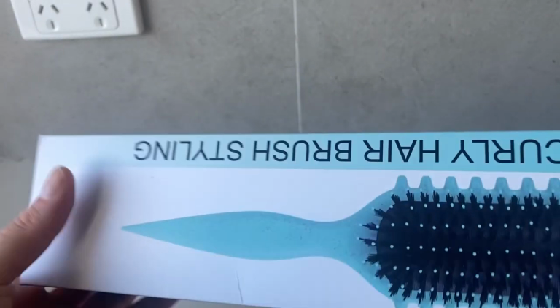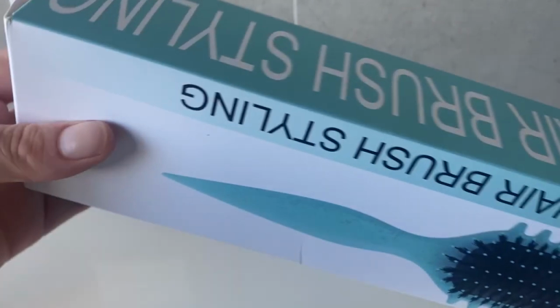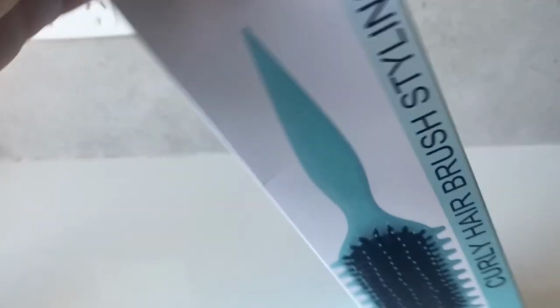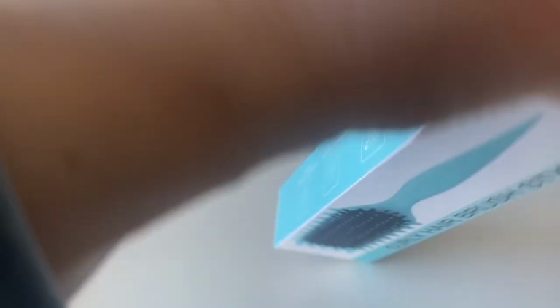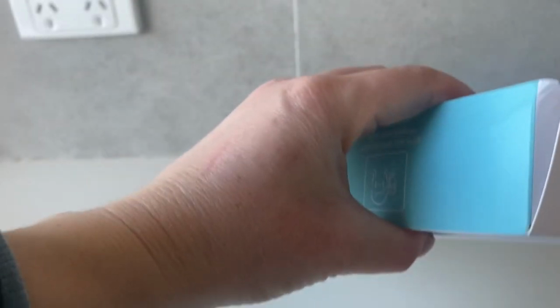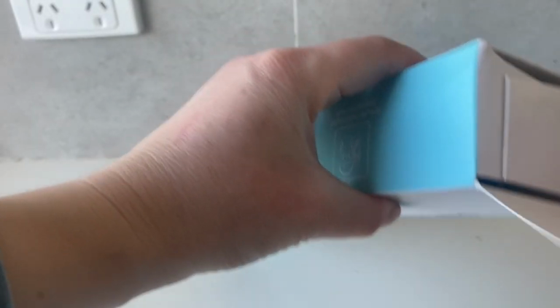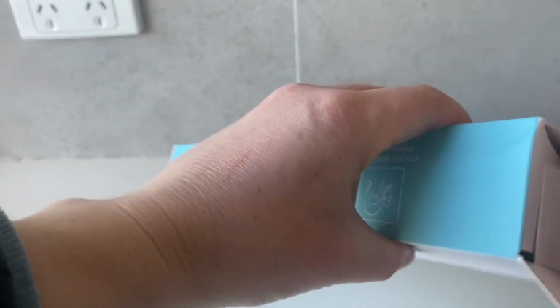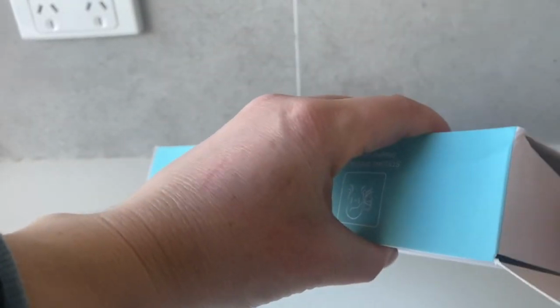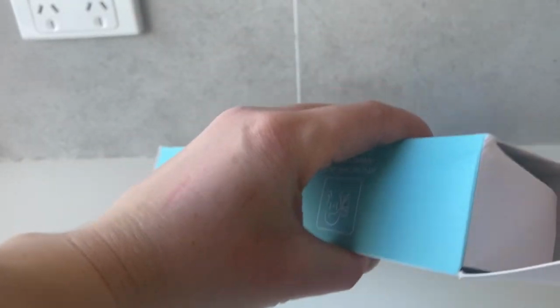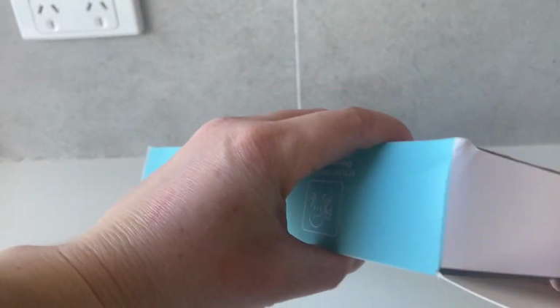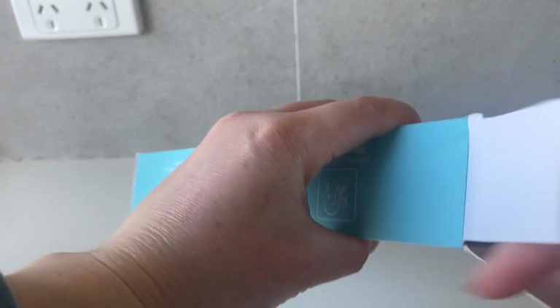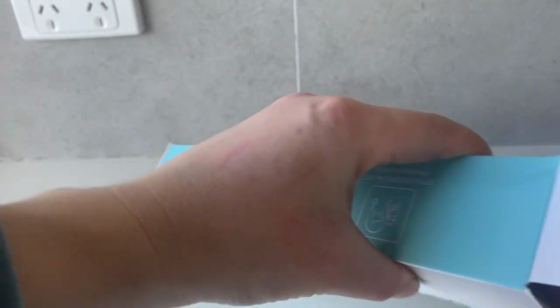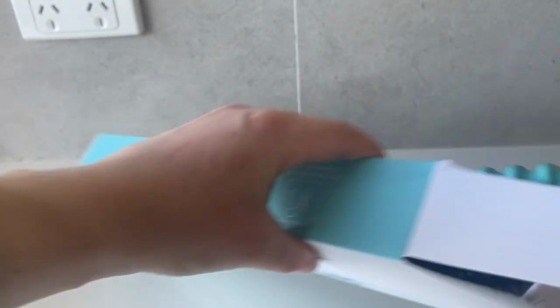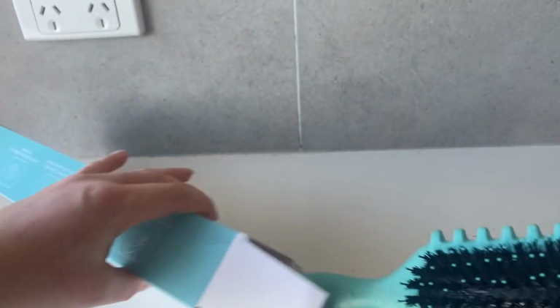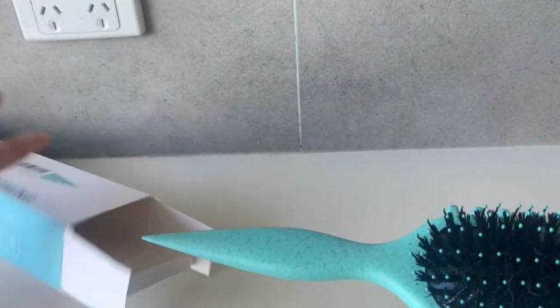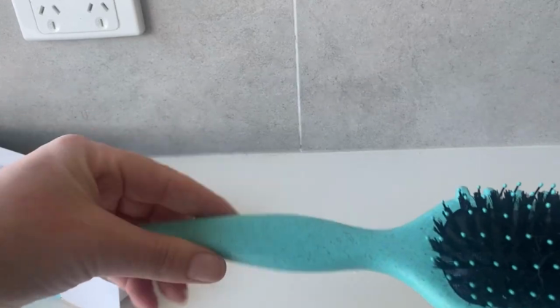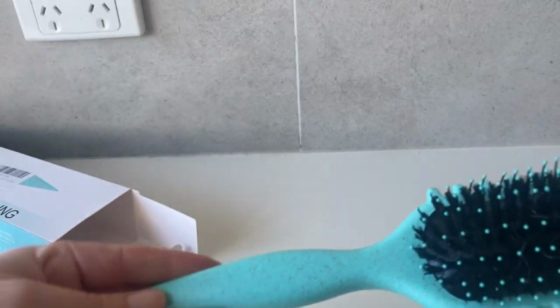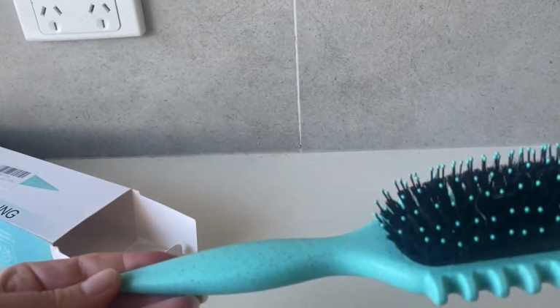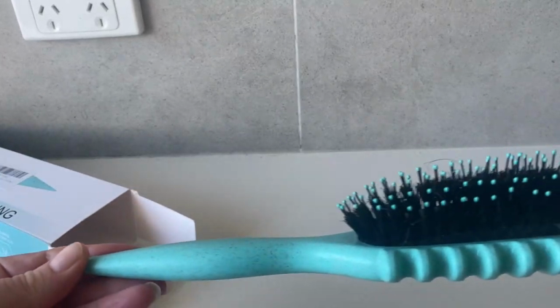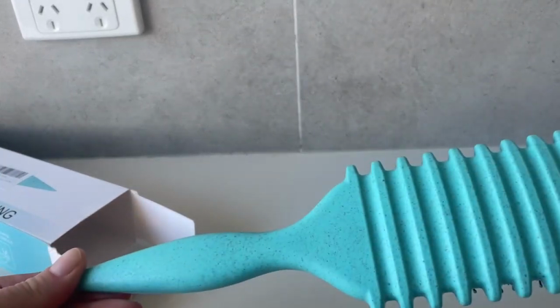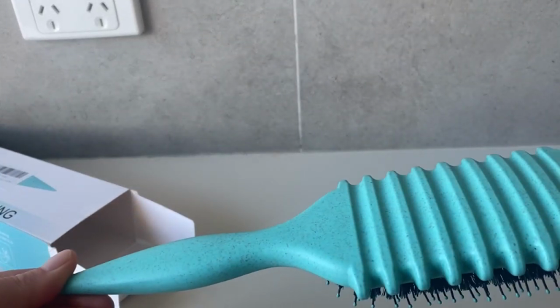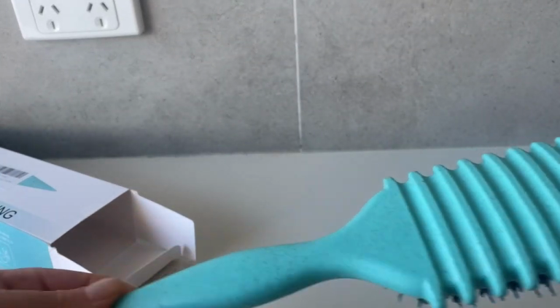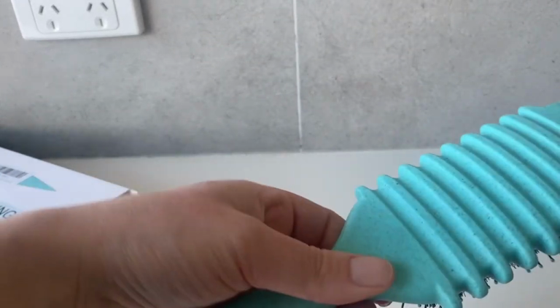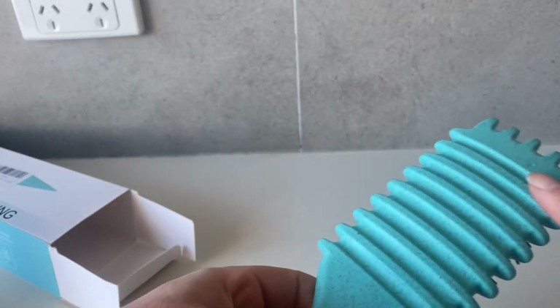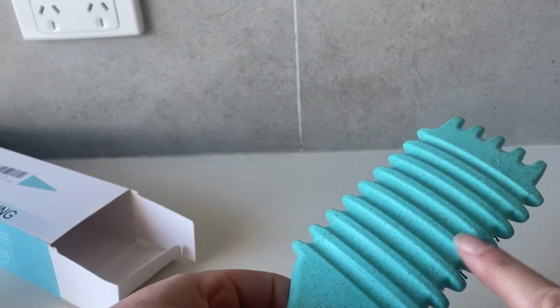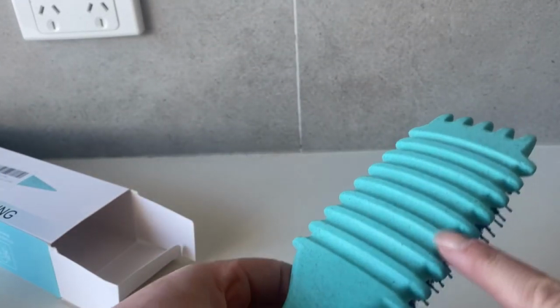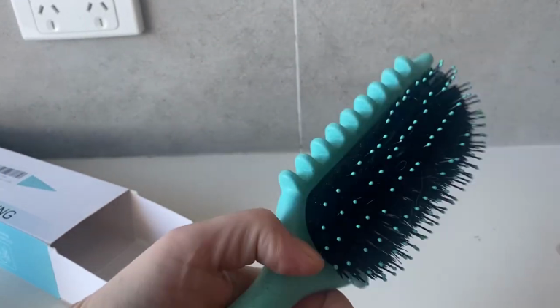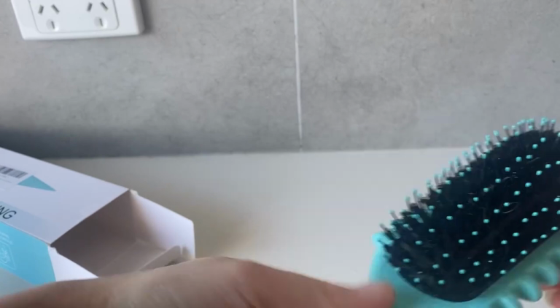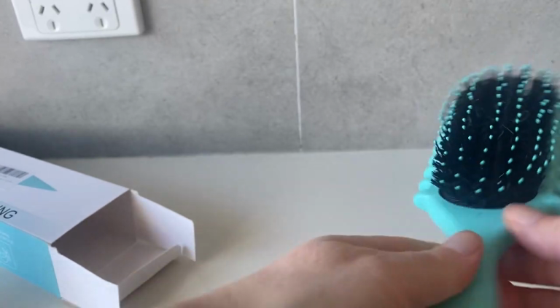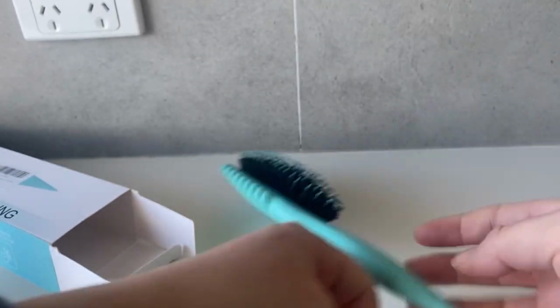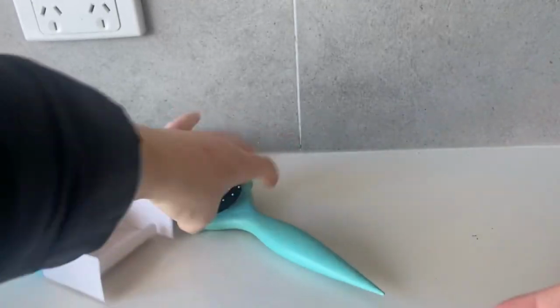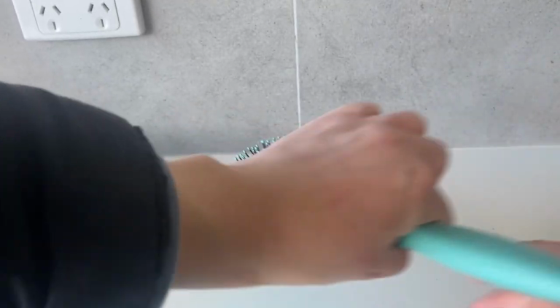I'm a curly hair girl, I've been on the curly hair routine for two years and this has actually made my curls much more defined with more volume as well. So what you do is I use this on wet hair,